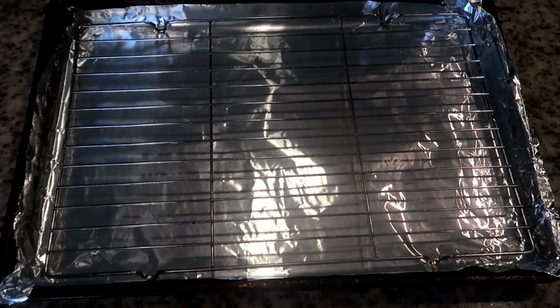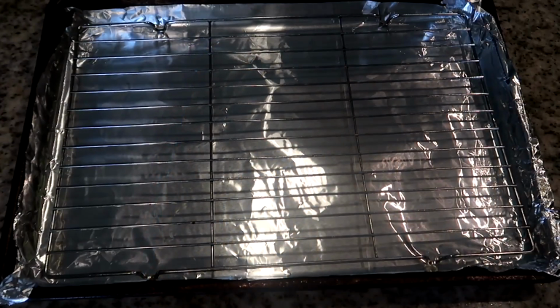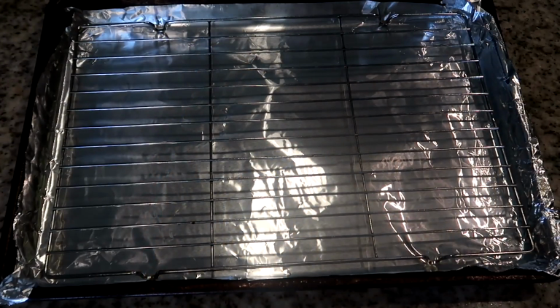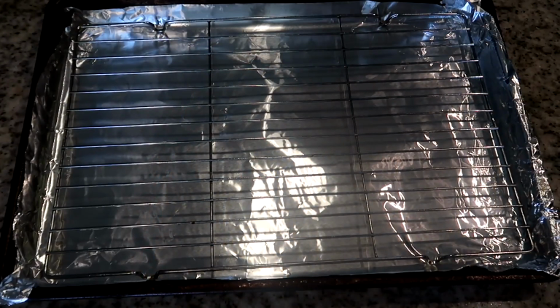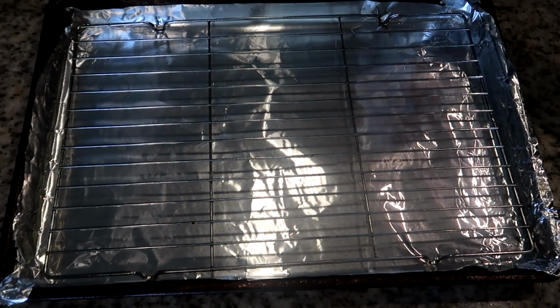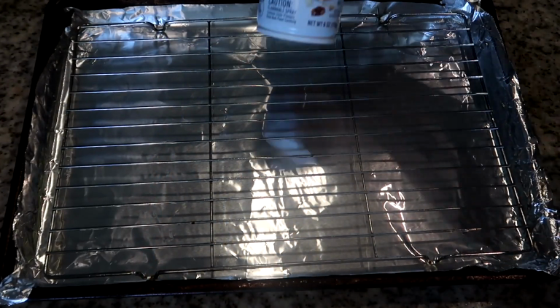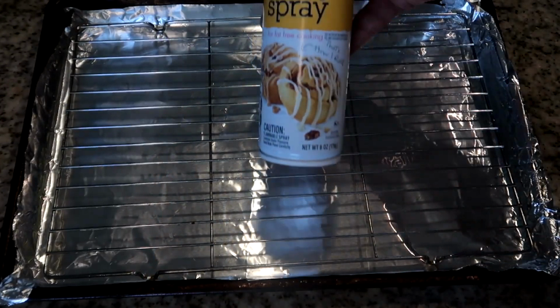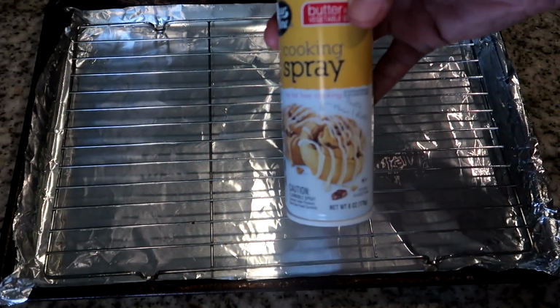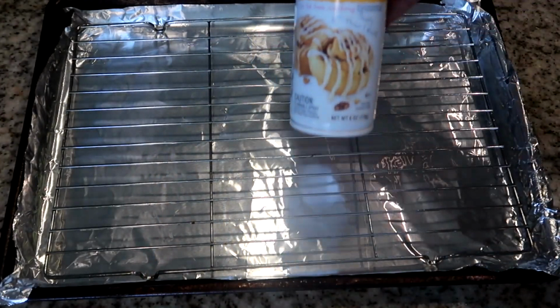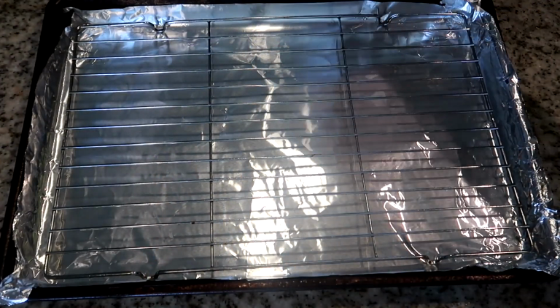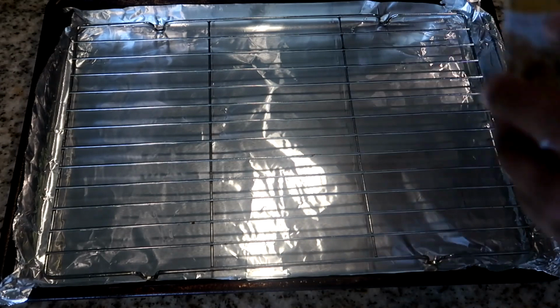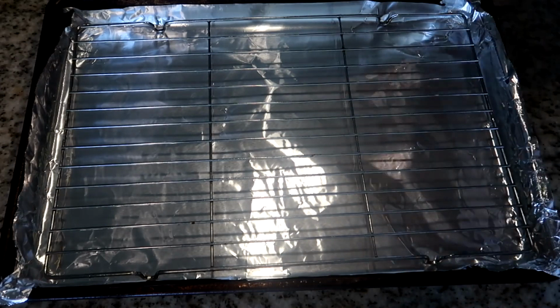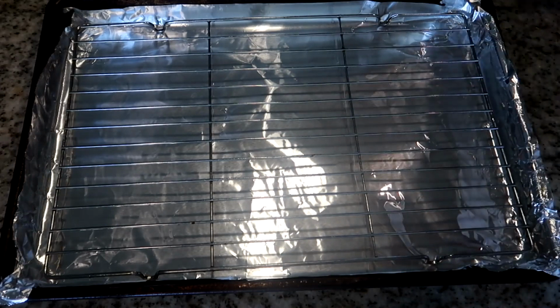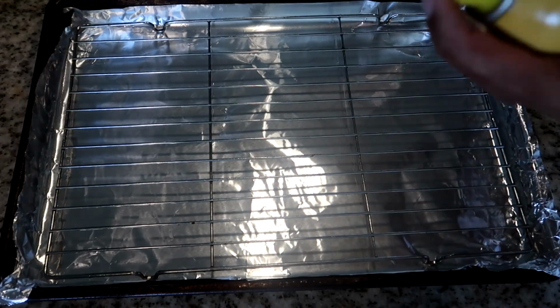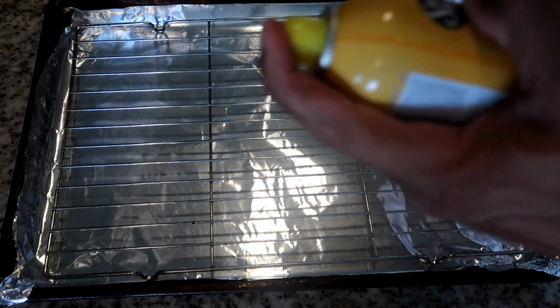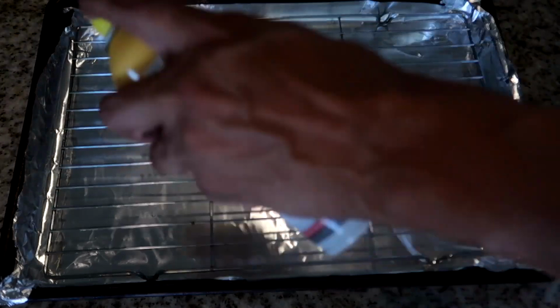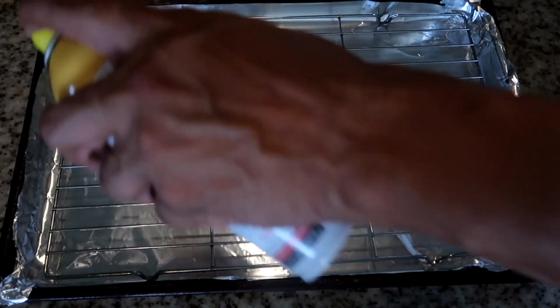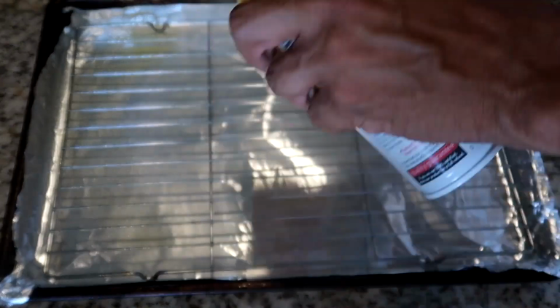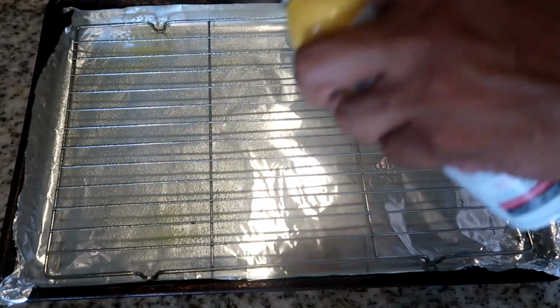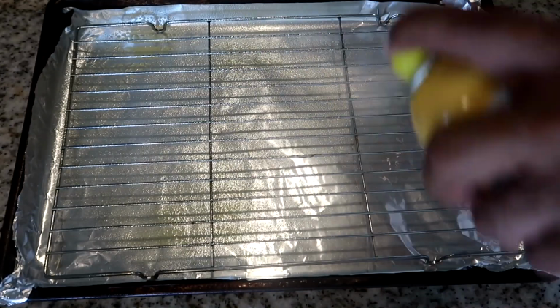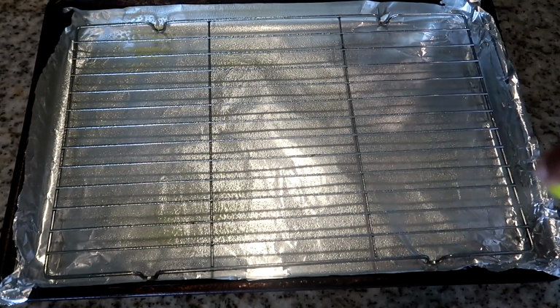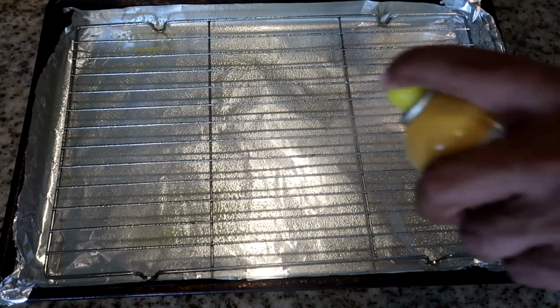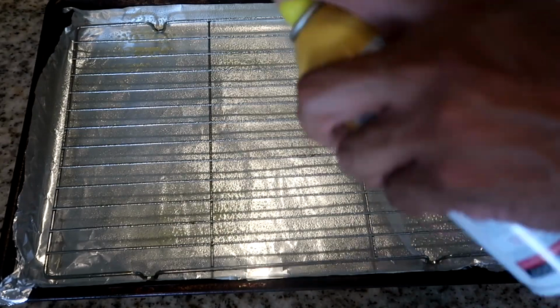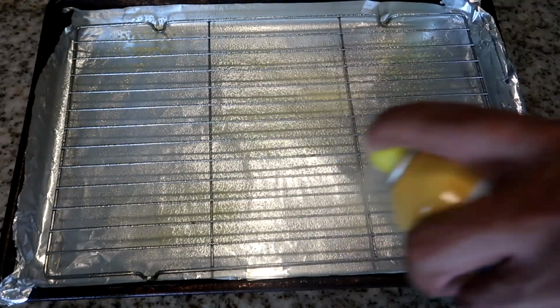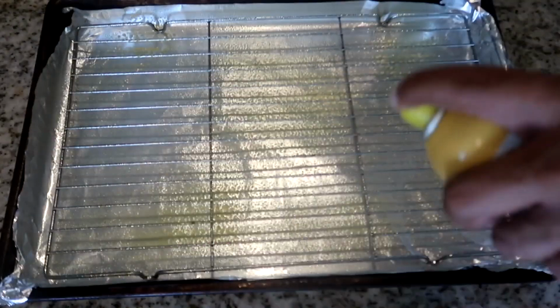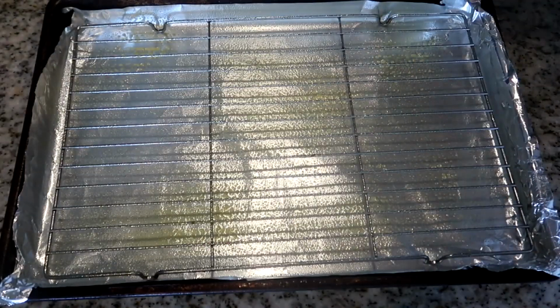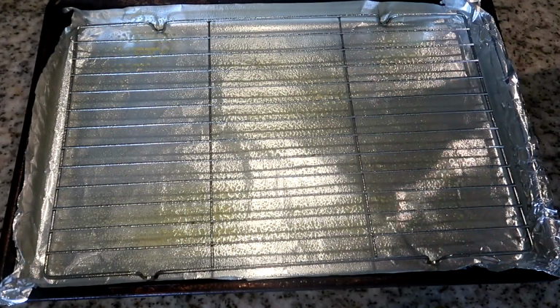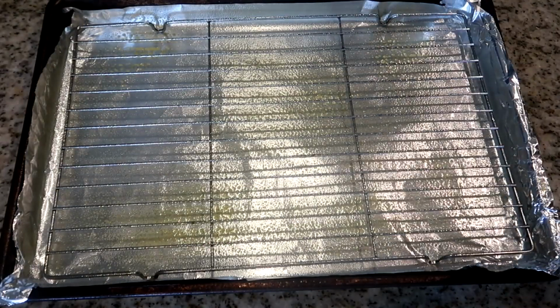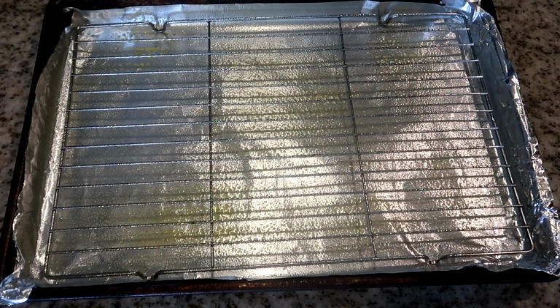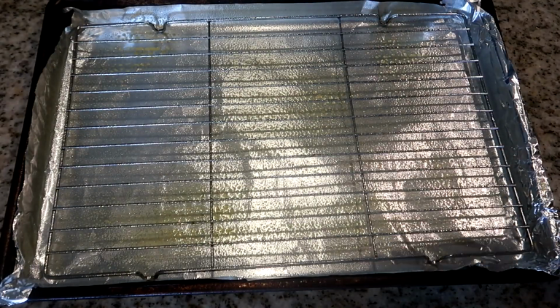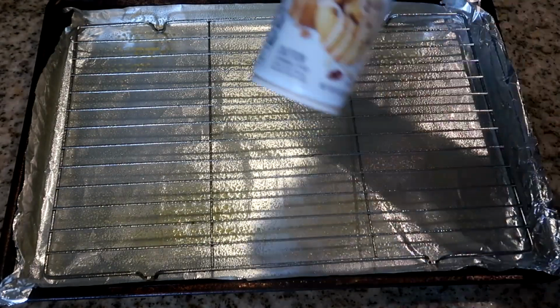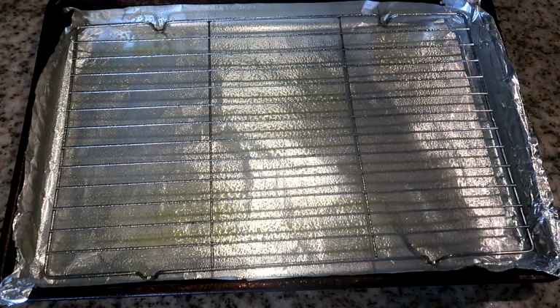I've already lined our baking sheet with aluminum foil and I'm about to spray our grates with cooking spray. This is for easy cleanup and making sure your chicken doesn't stick to your pan.